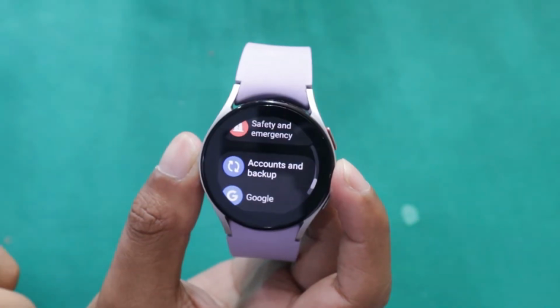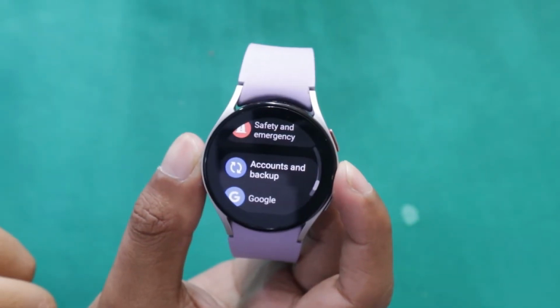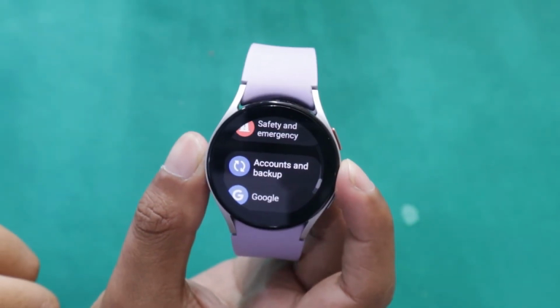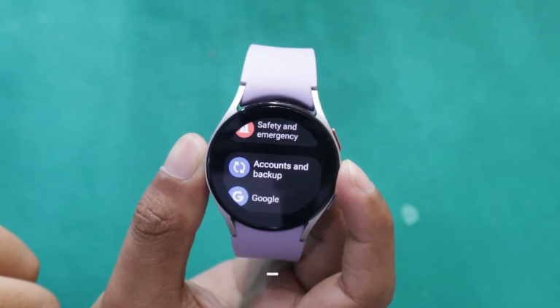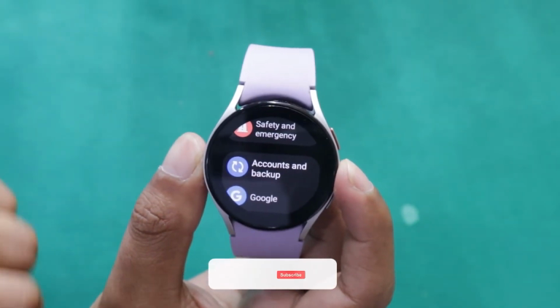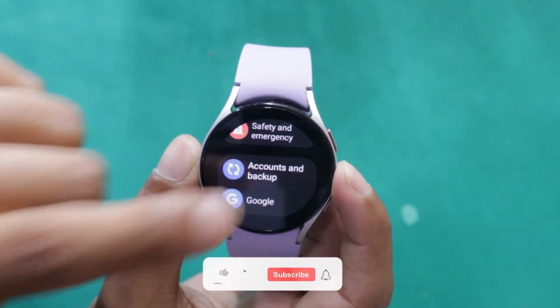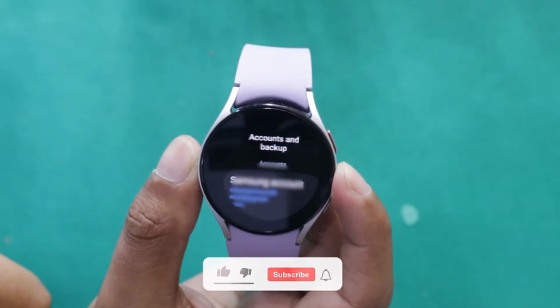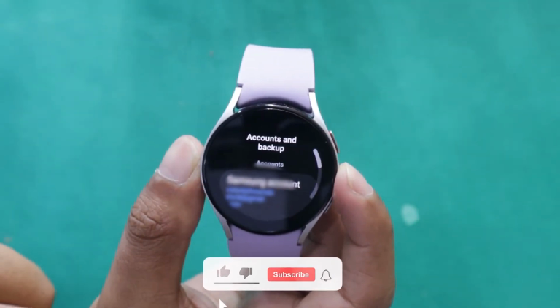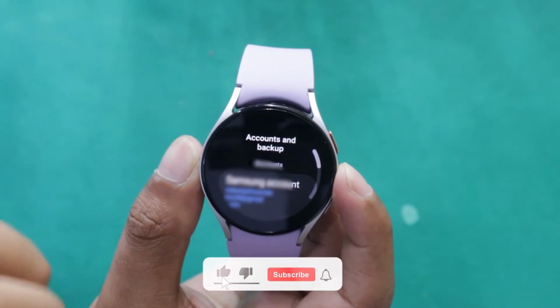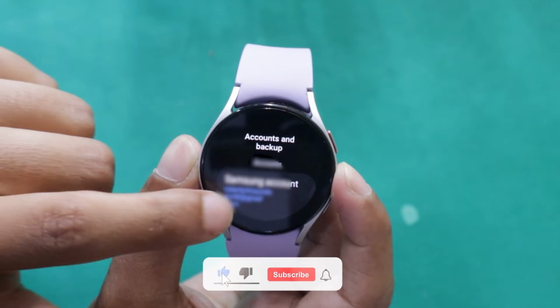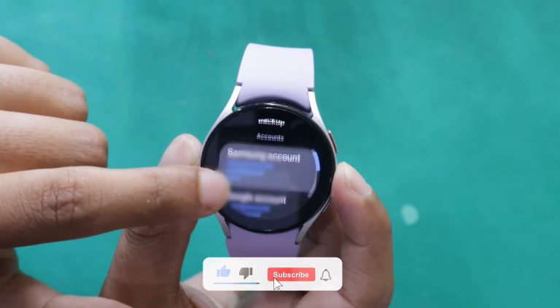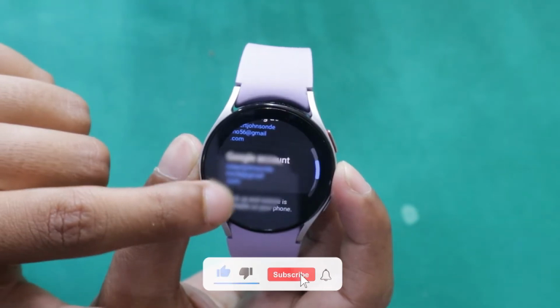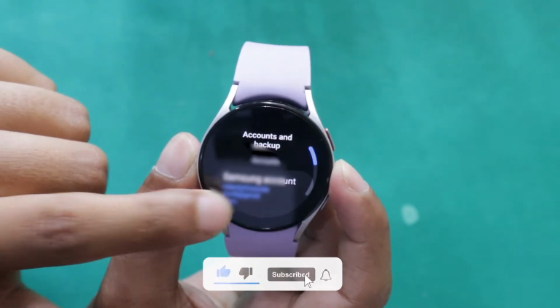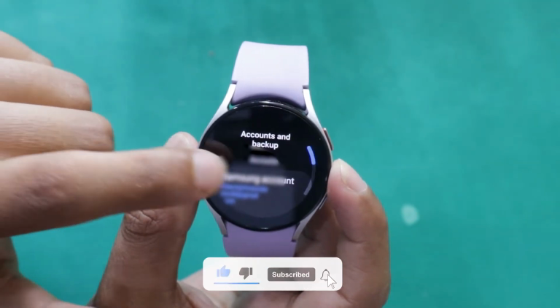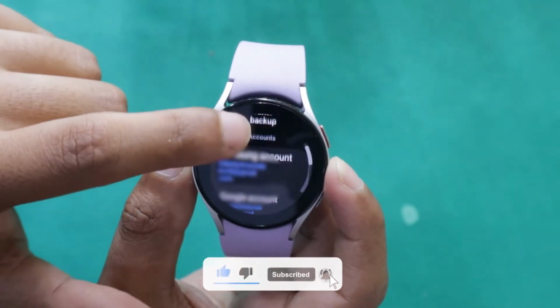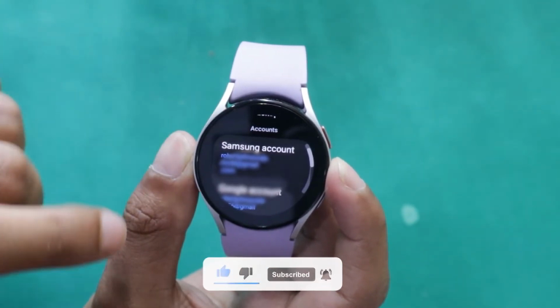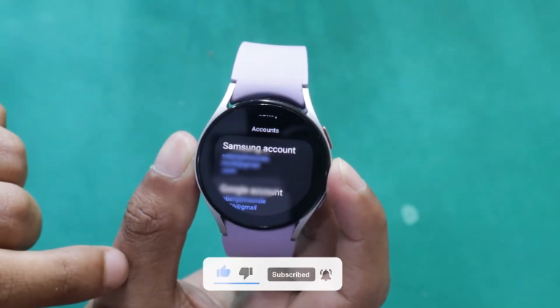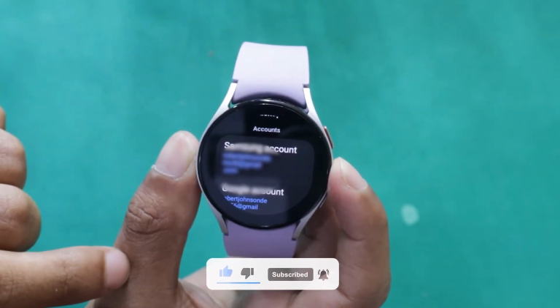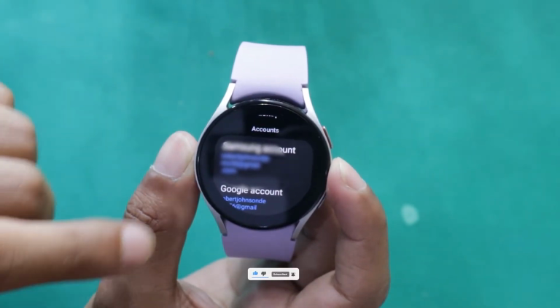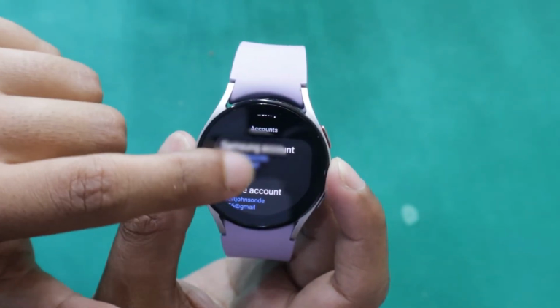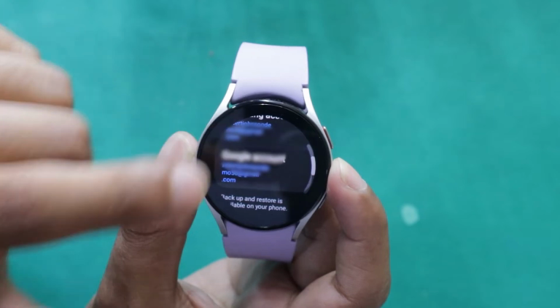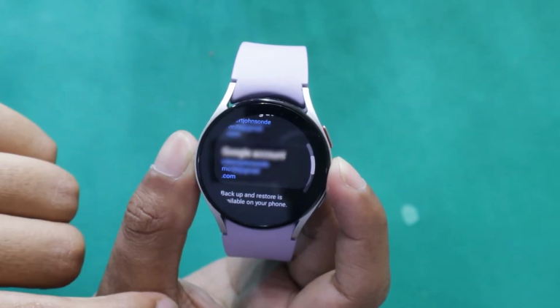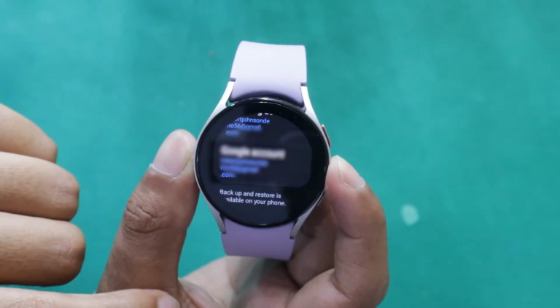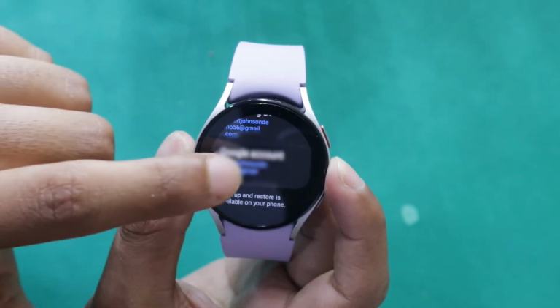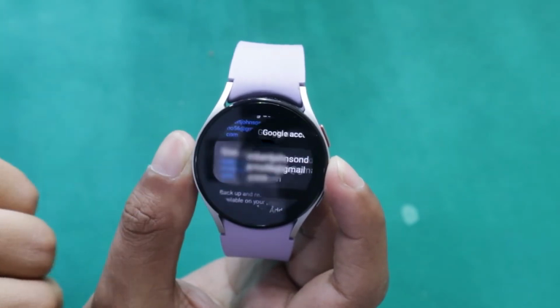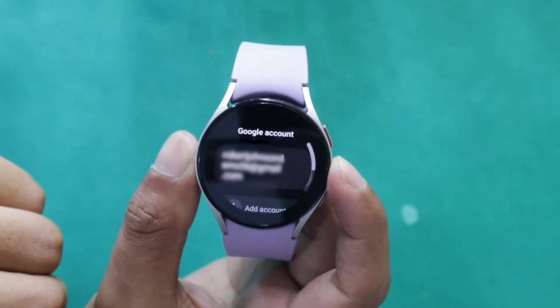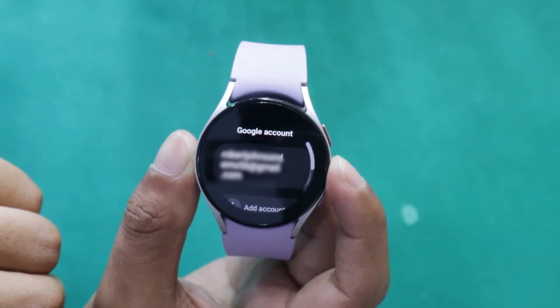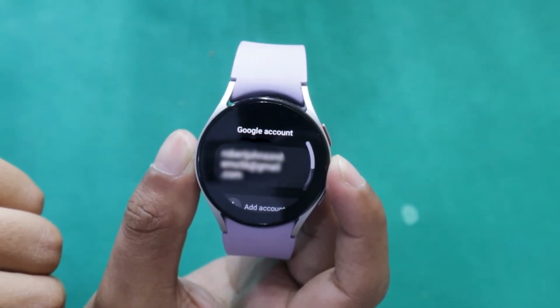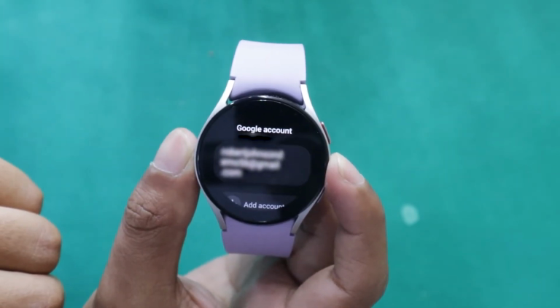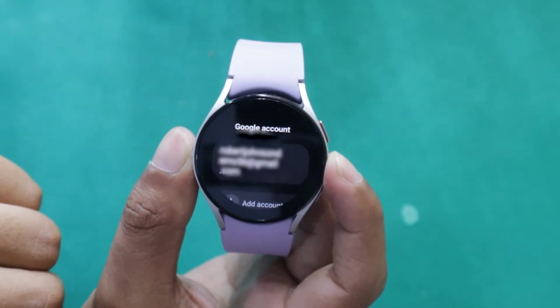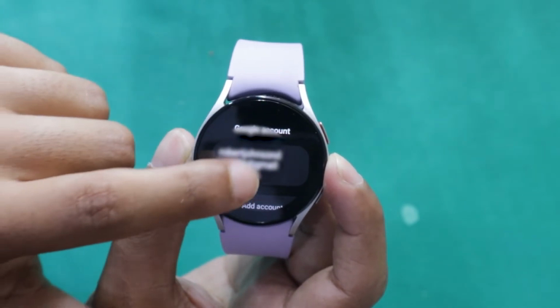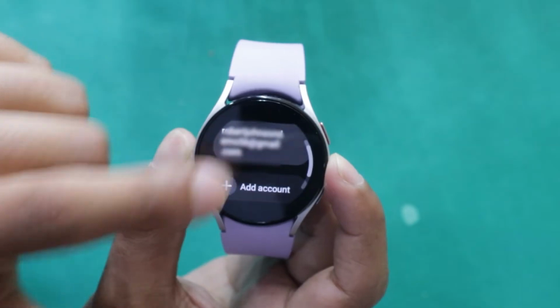Open the settings on your Galaxy Watch. Now go to Accounts and Backup. Here you will see all the Samsung and Google accounts that you have added to your Samsung Galaxy Watch. Tap on Google Account. It says to add a Google account to your watch, copy it from your phone.